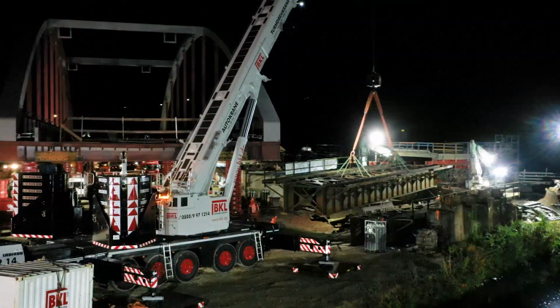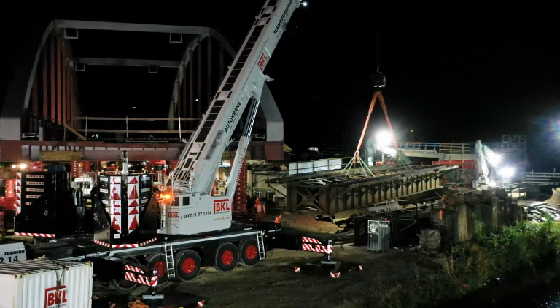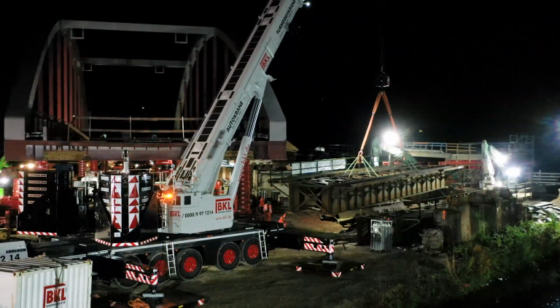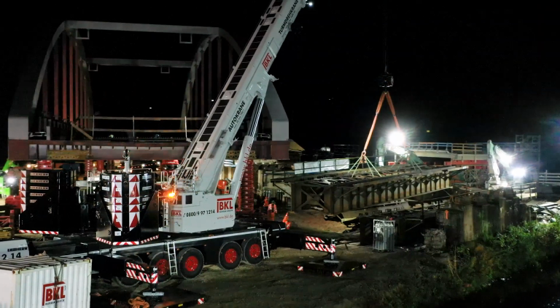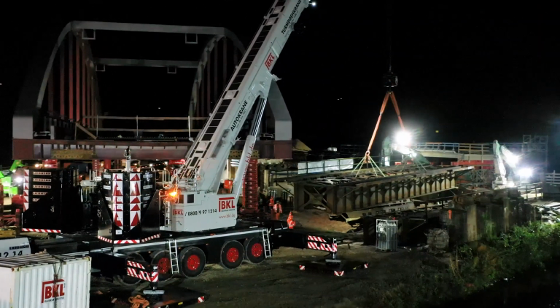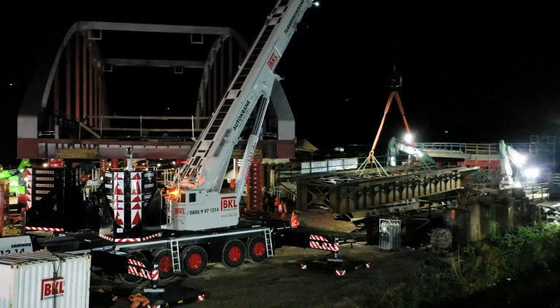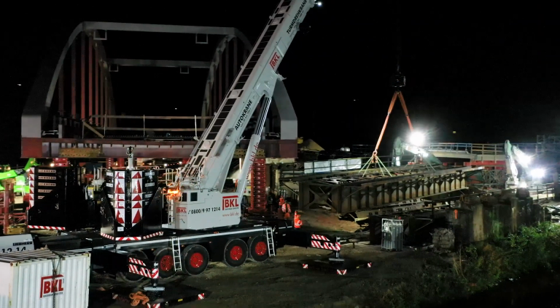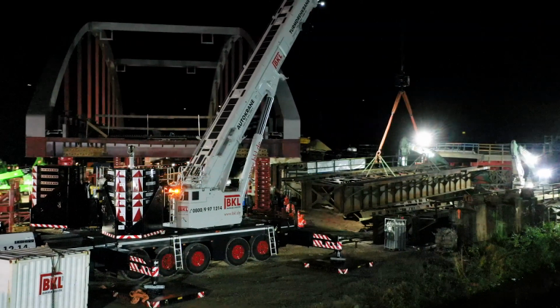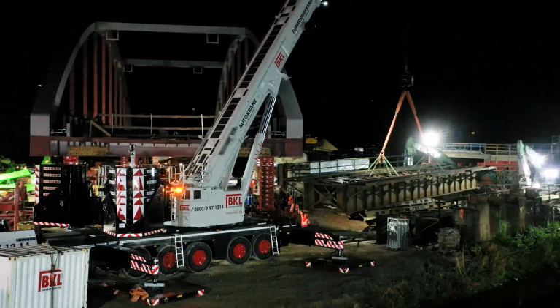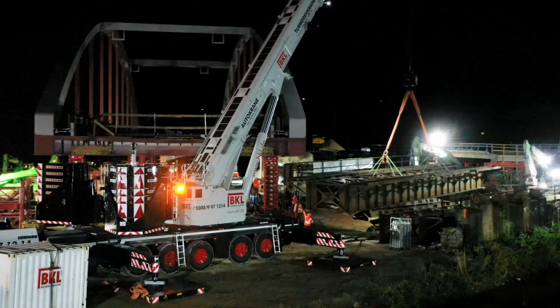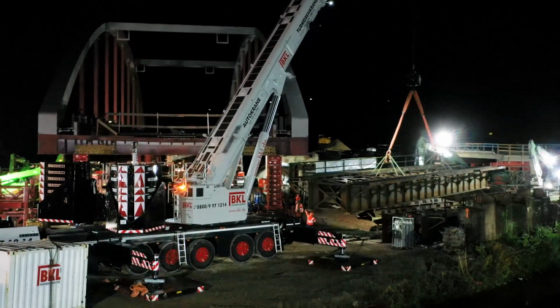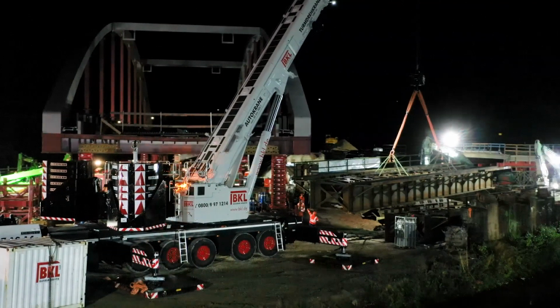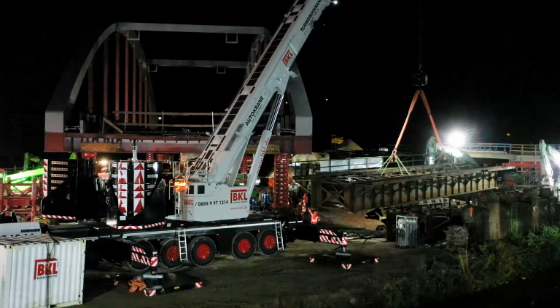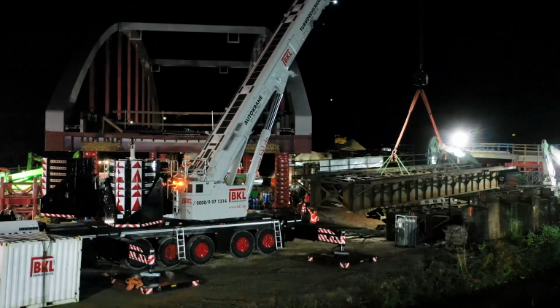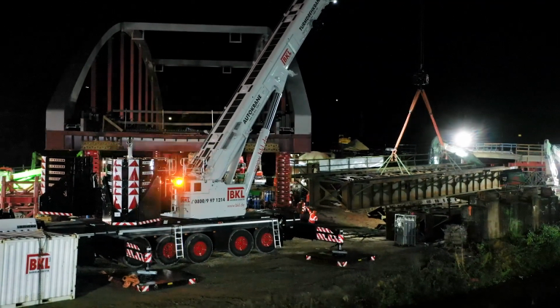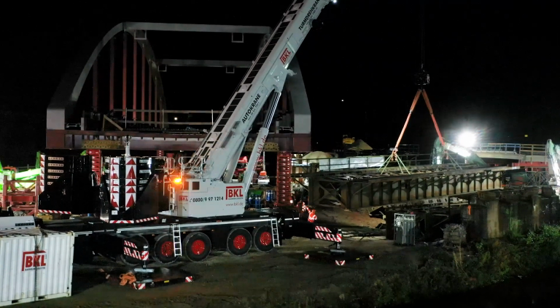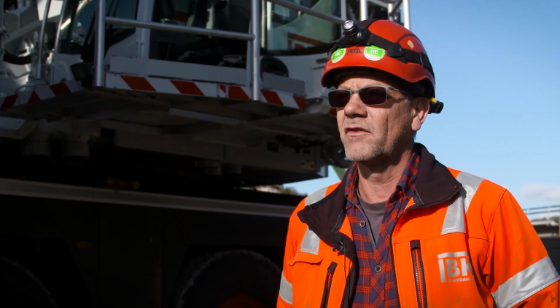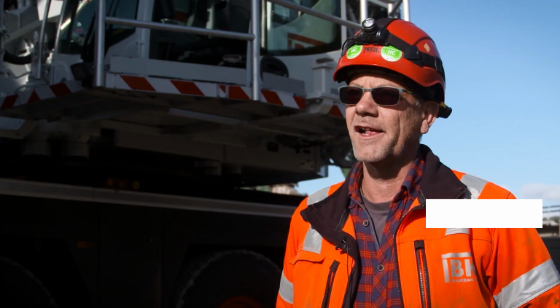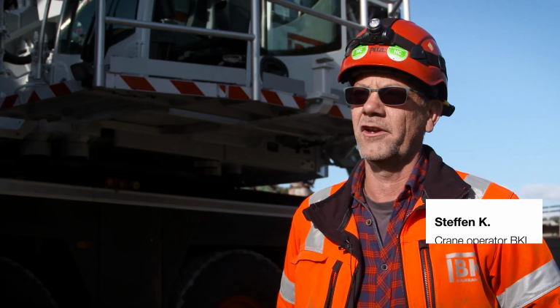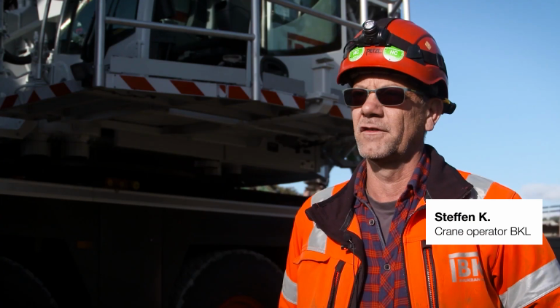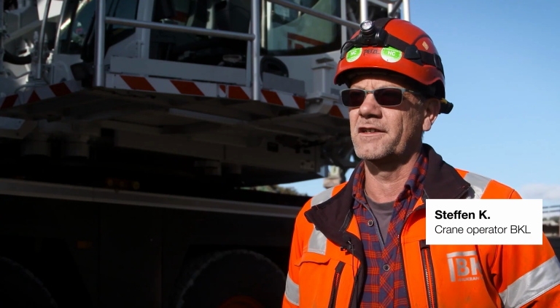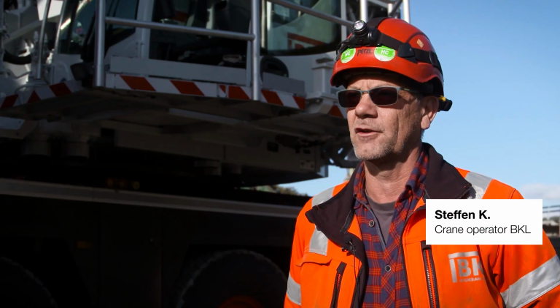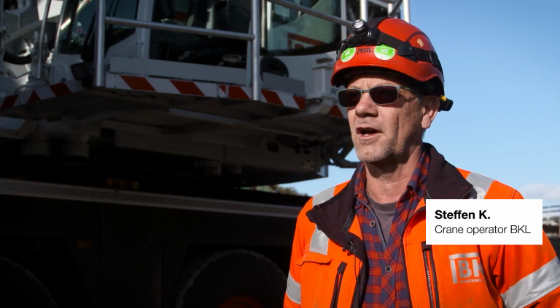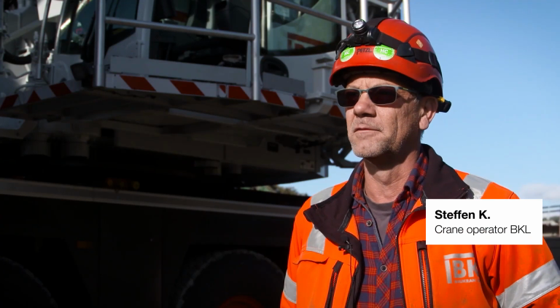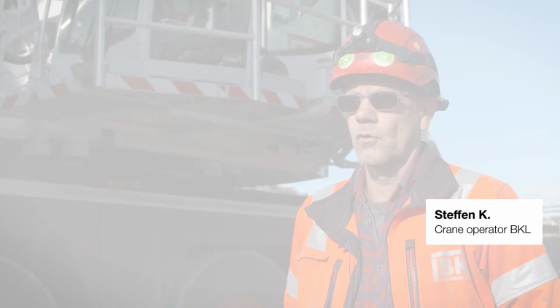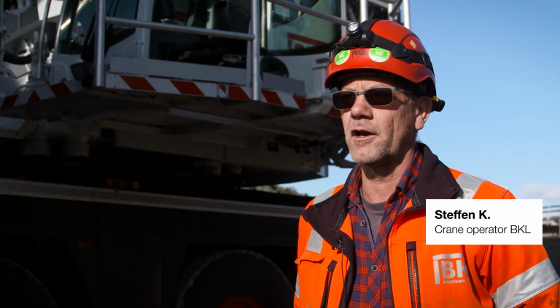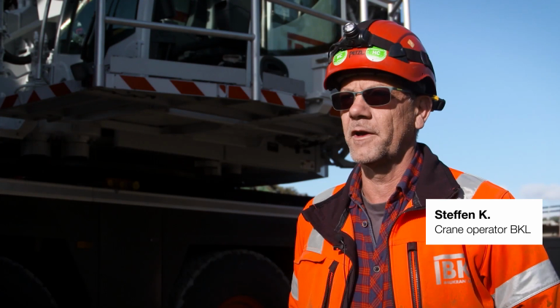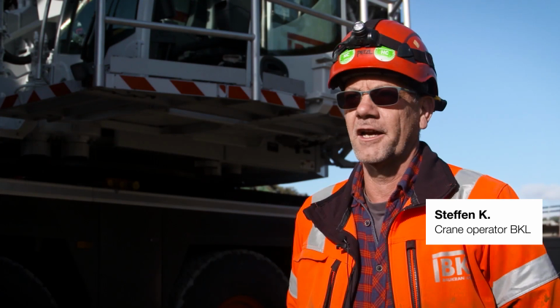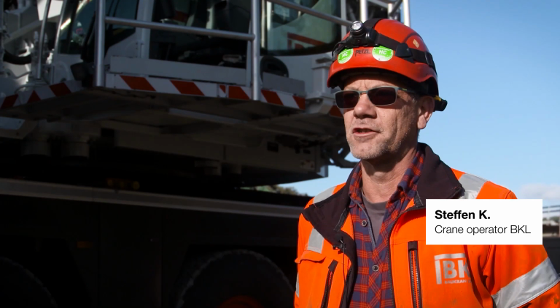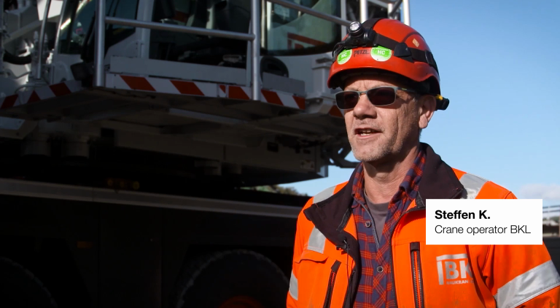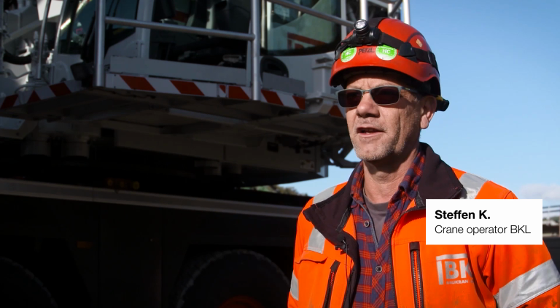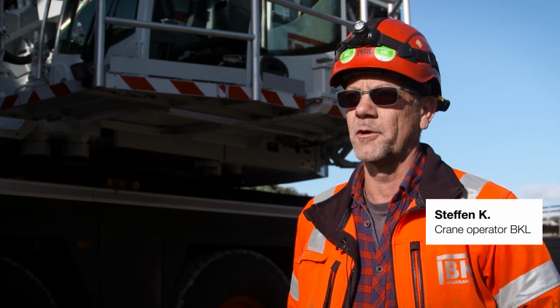We needed Vario base to enable us to set up the crane, because otherwise the trucks would not have been able to get close enough. Without Vario base we couldn't have set up the crane.